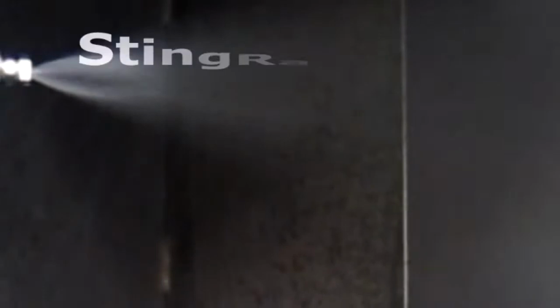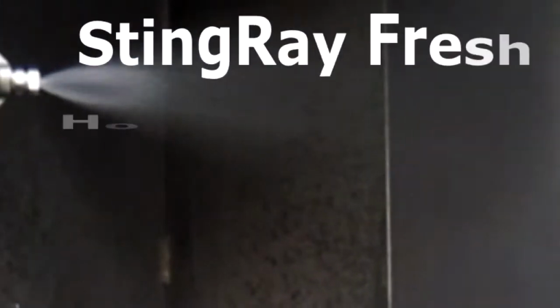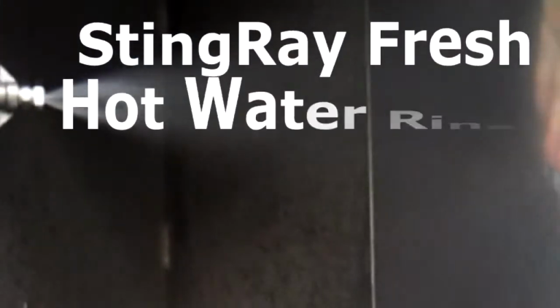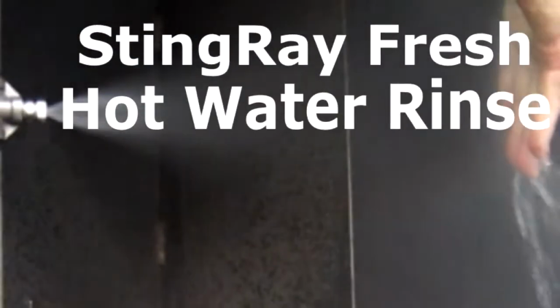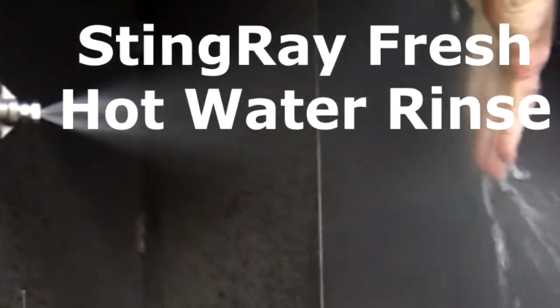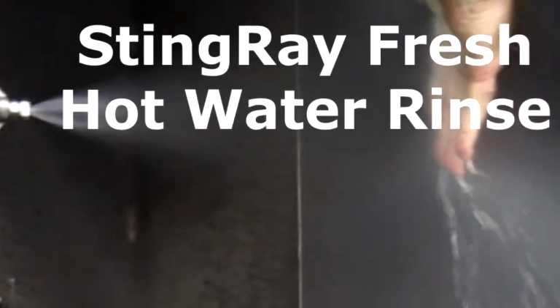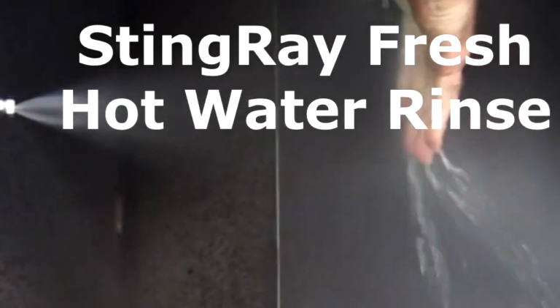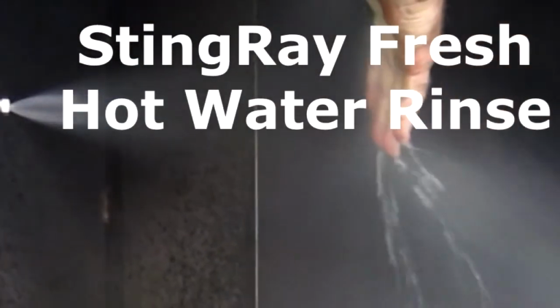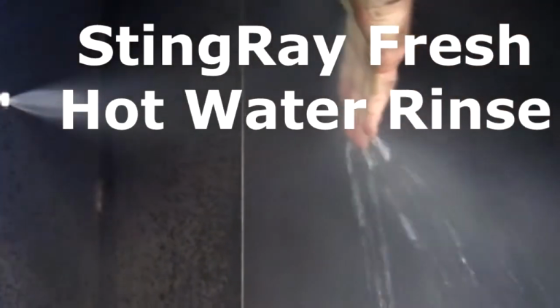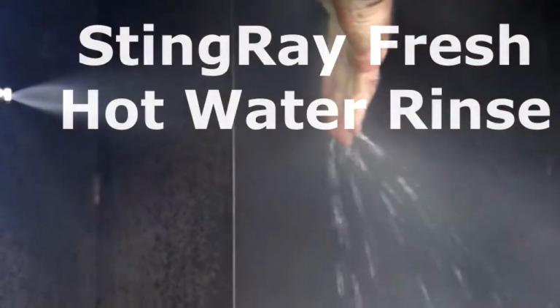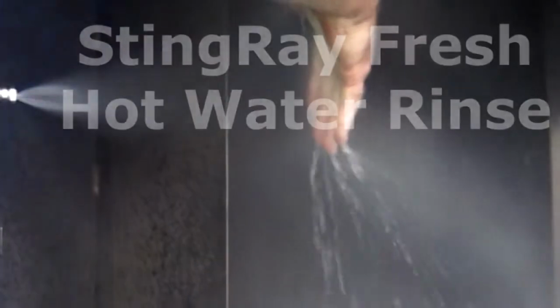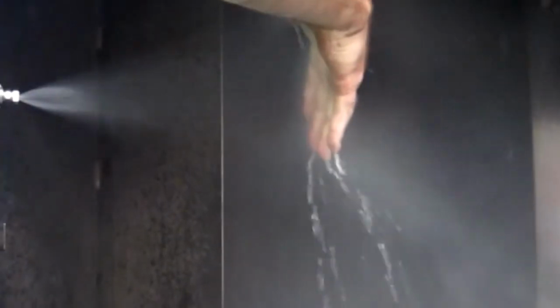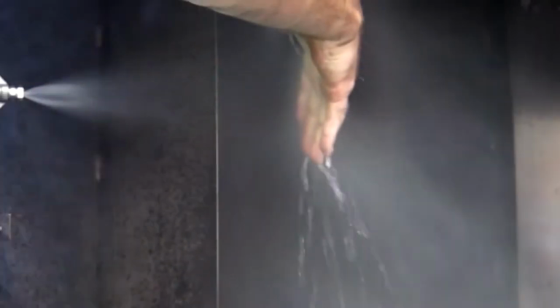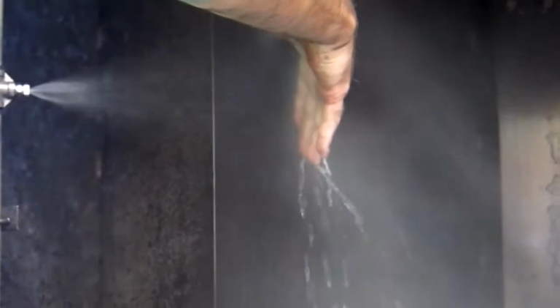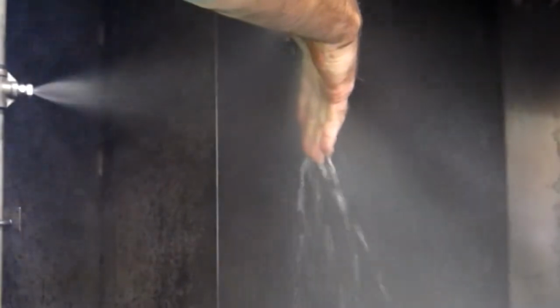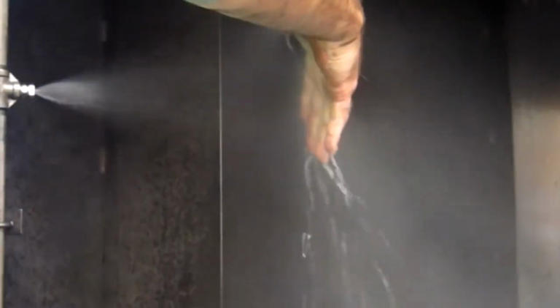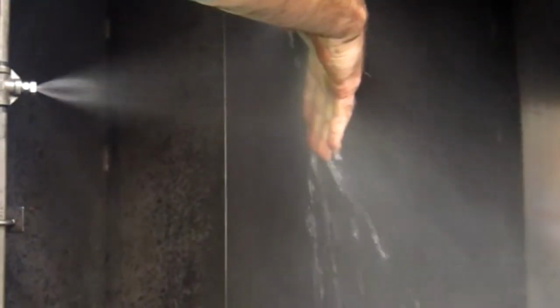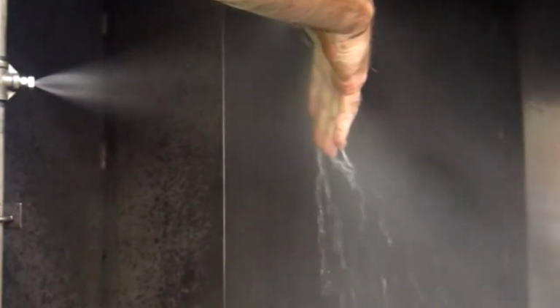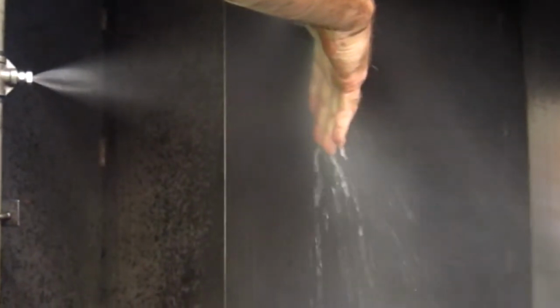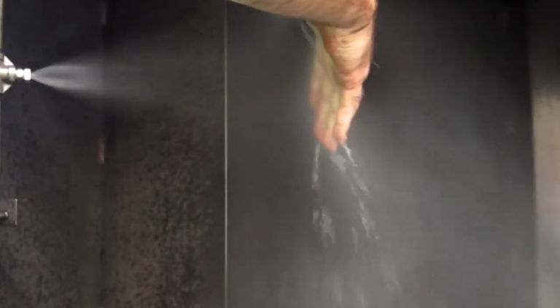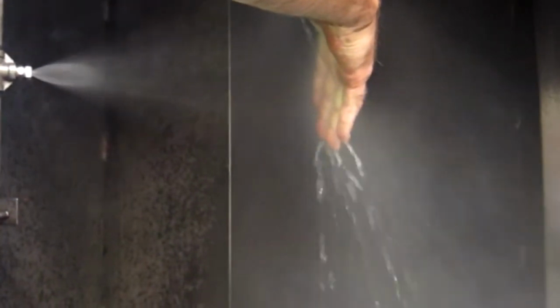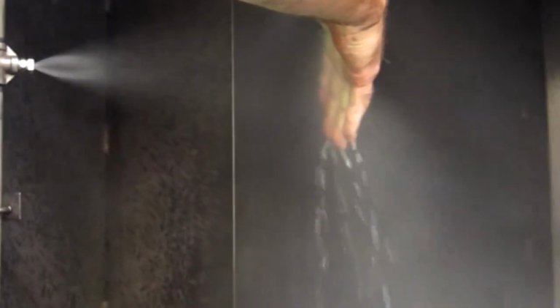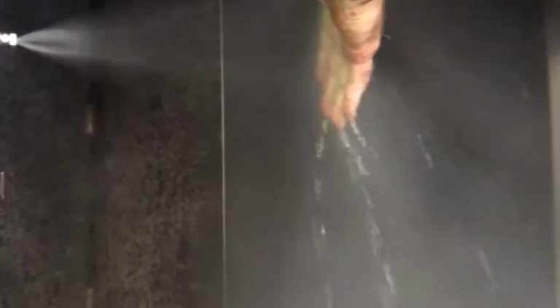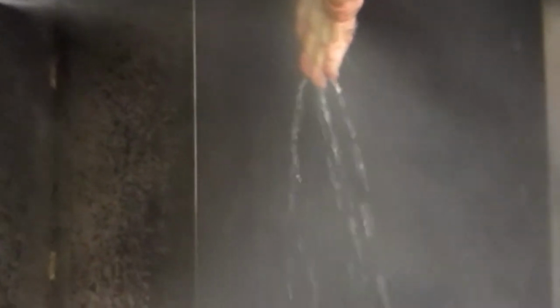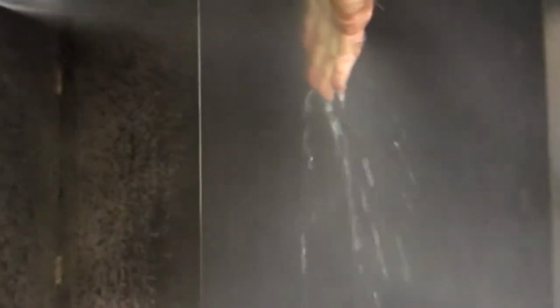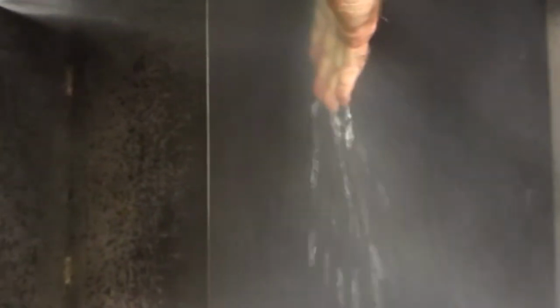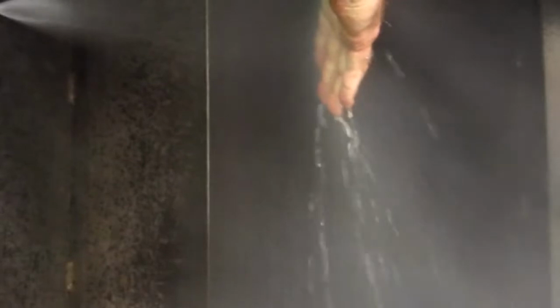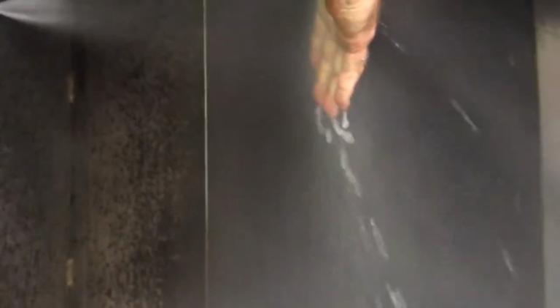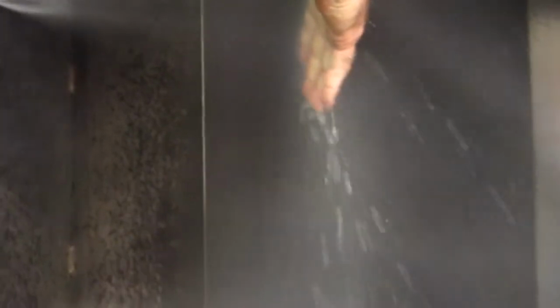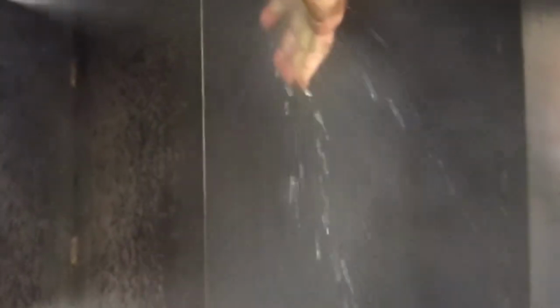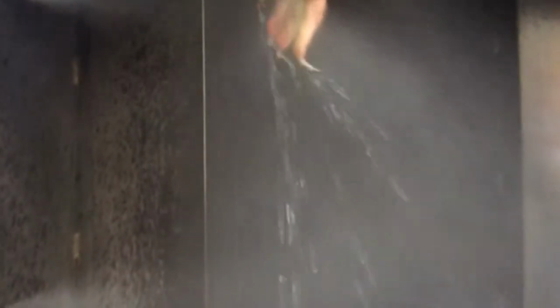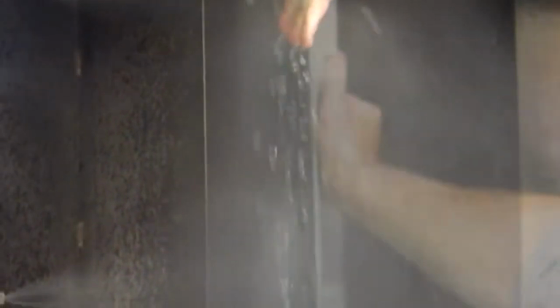The Stingray fresh hot water rinse system is closed loop zero discharge. All rinse water becomes makeup water for the wash cycle. No rinse water is discharged outside of the cabinet for disposal.